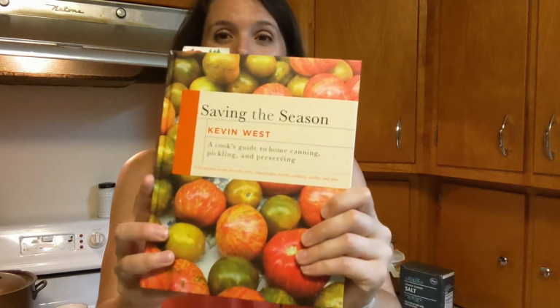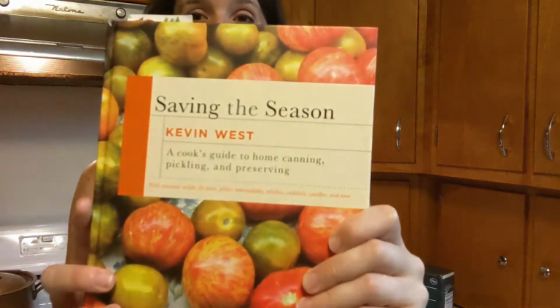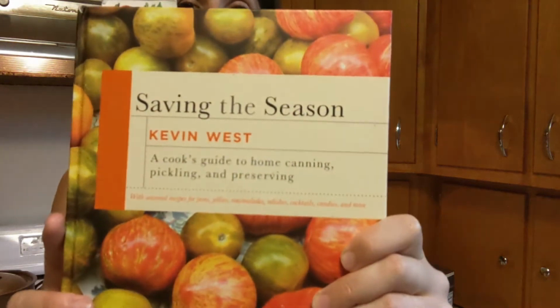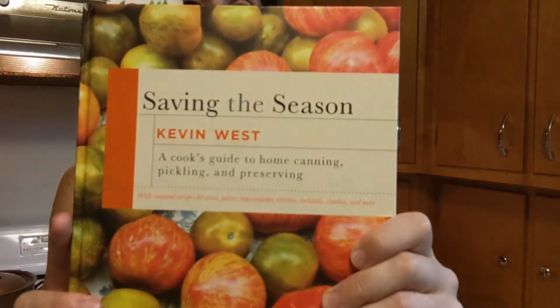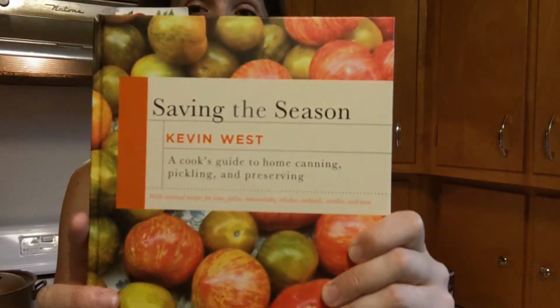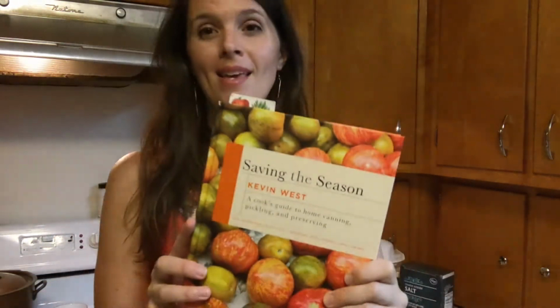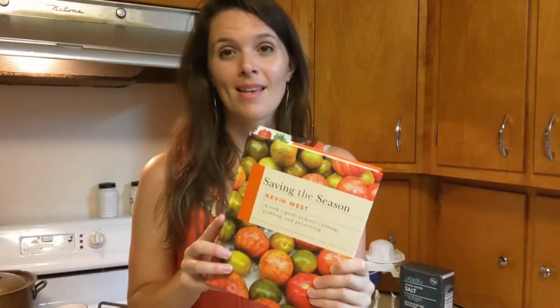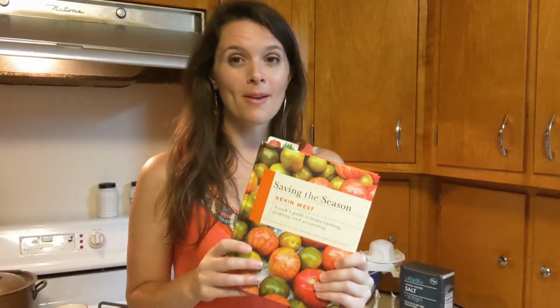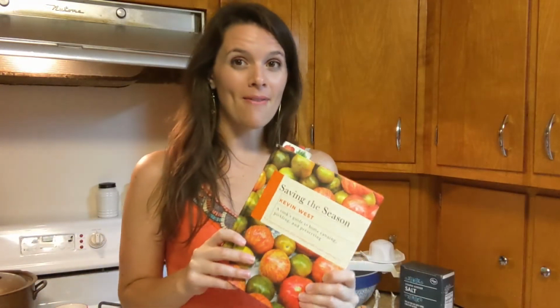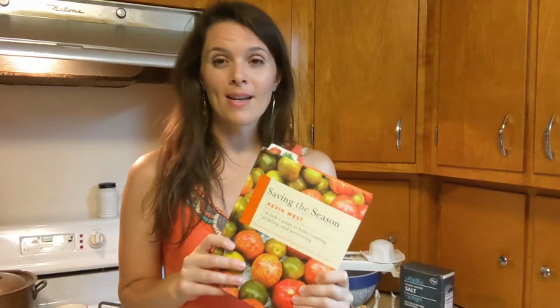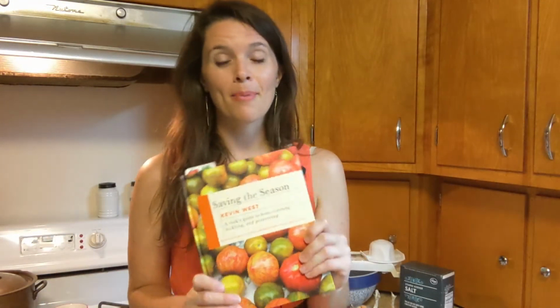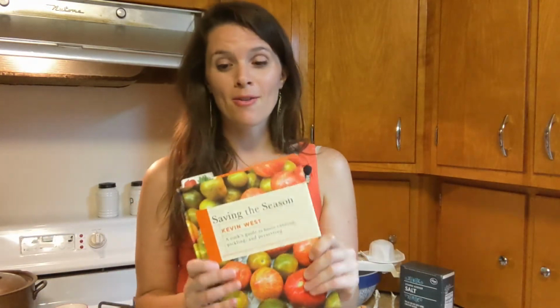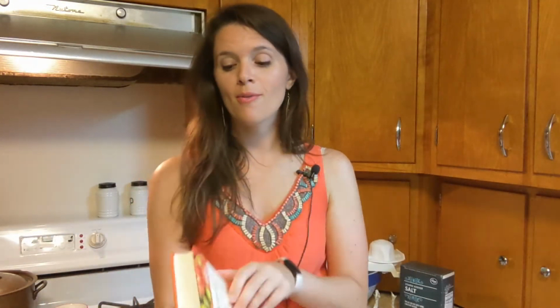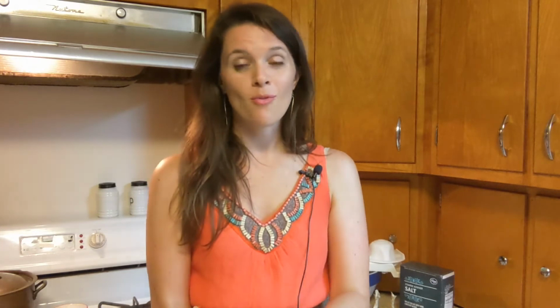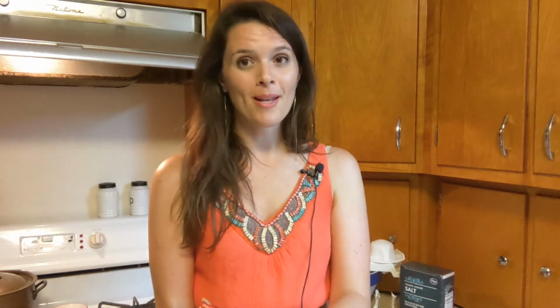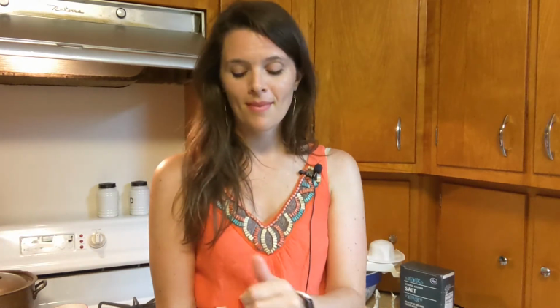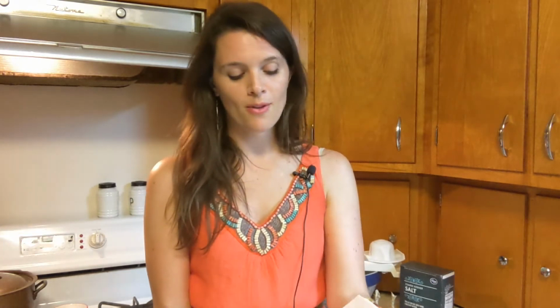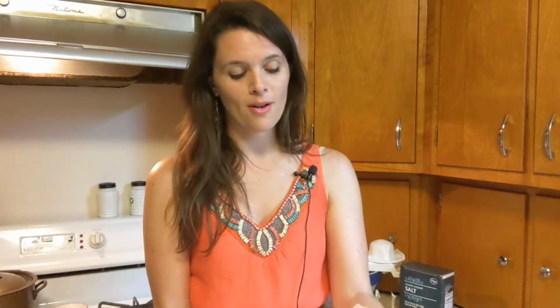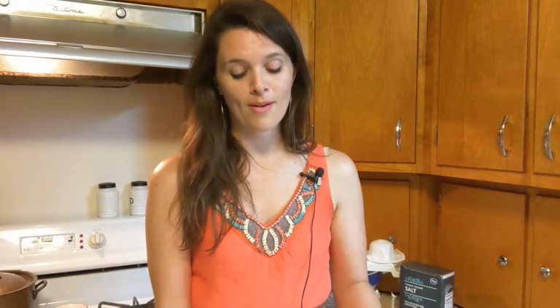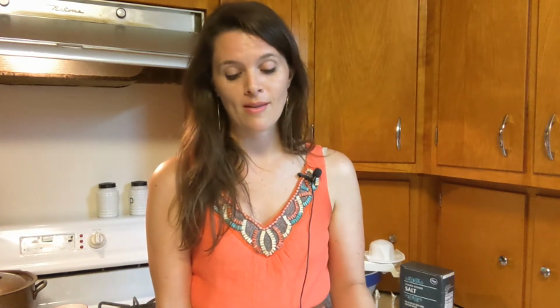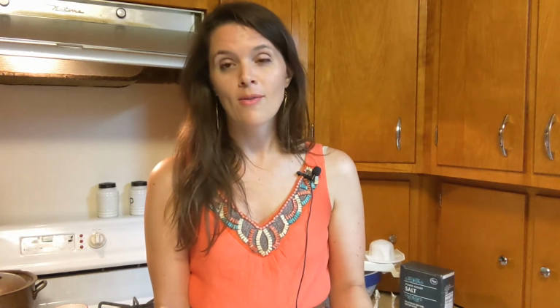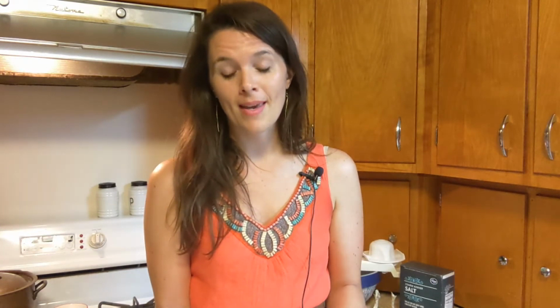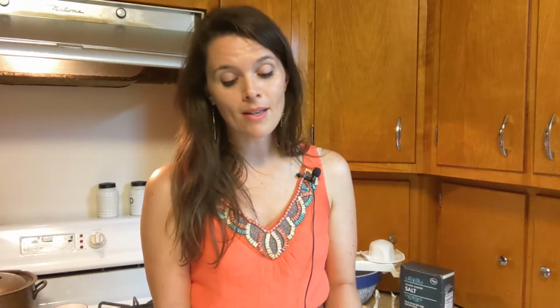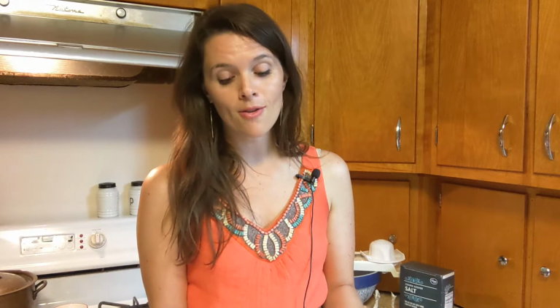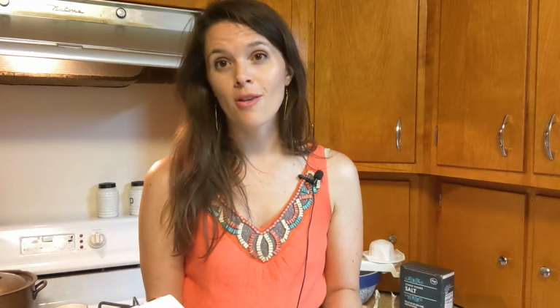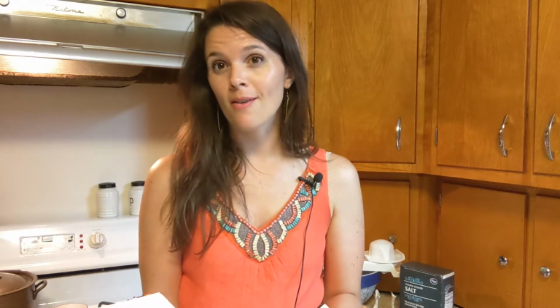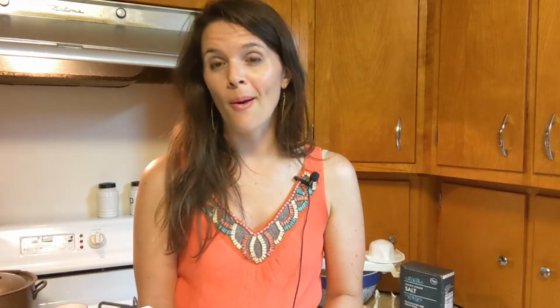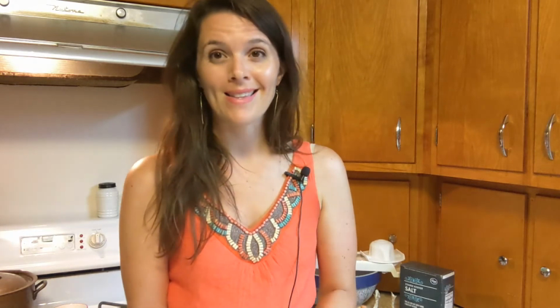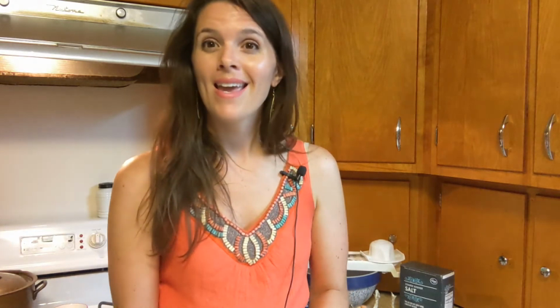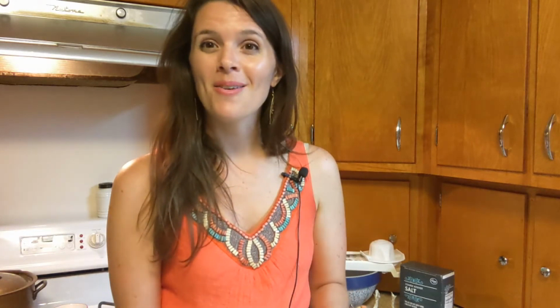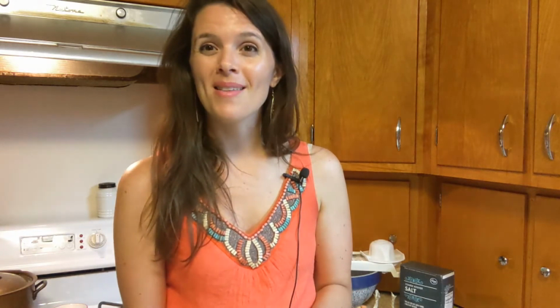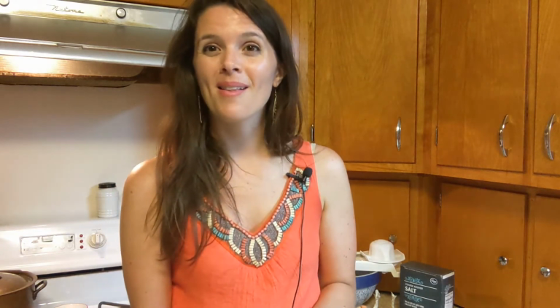The recipe that I will be using tonight comes from the book 'Saving the Season' by the author Kevin West. This is one of my favorite preservation books — it's really pretty and it's full of good recipes. I'll be making dill relish which yields four pints.